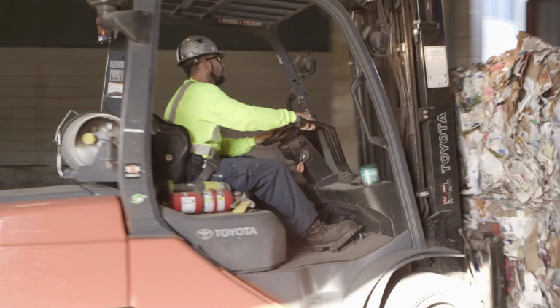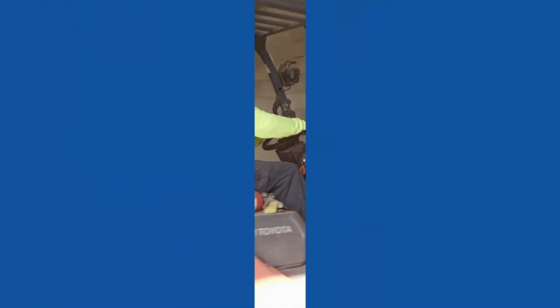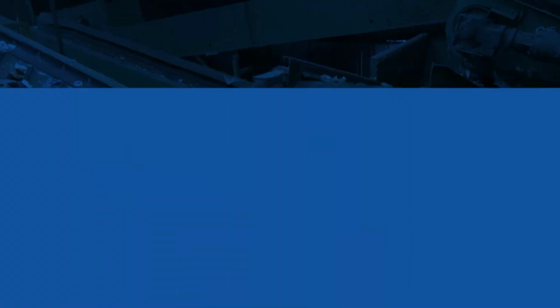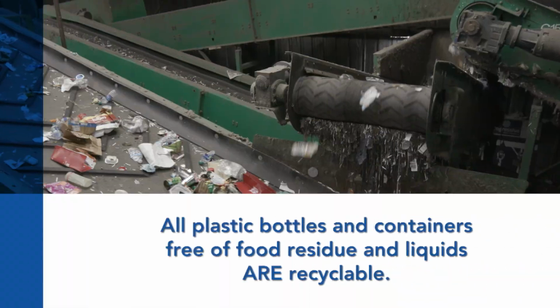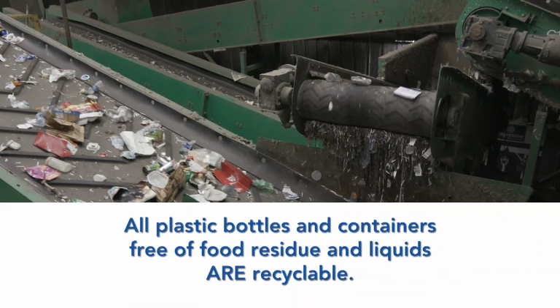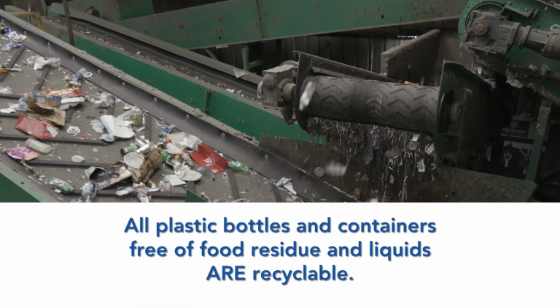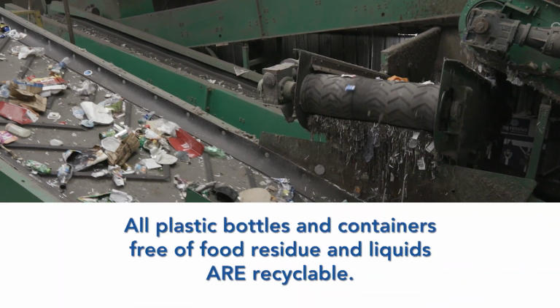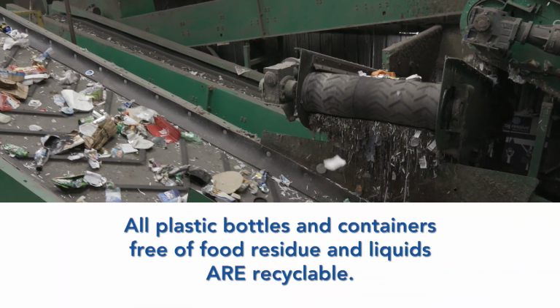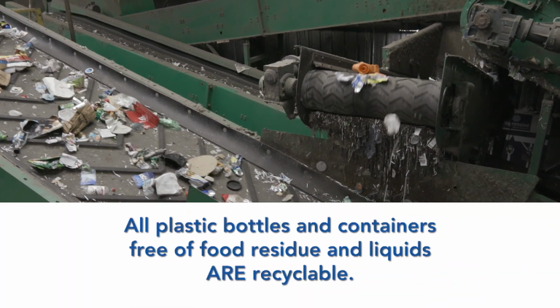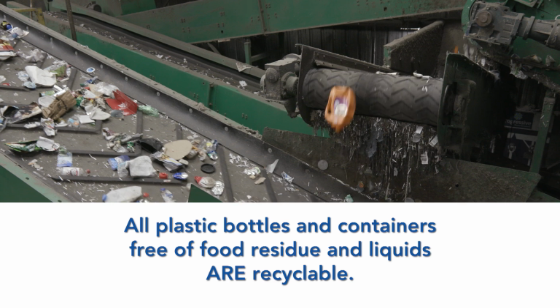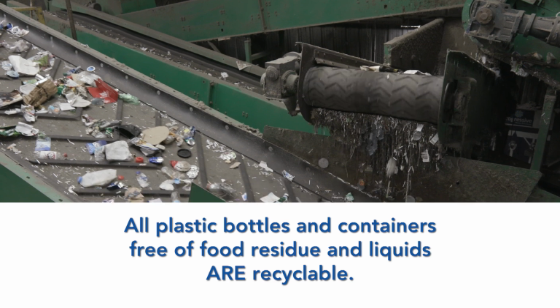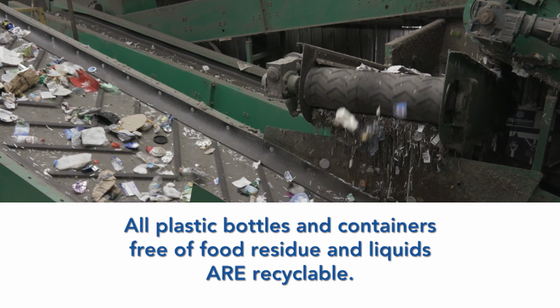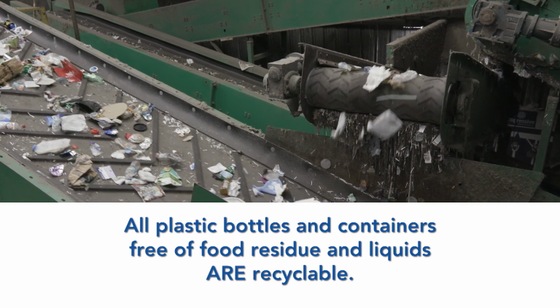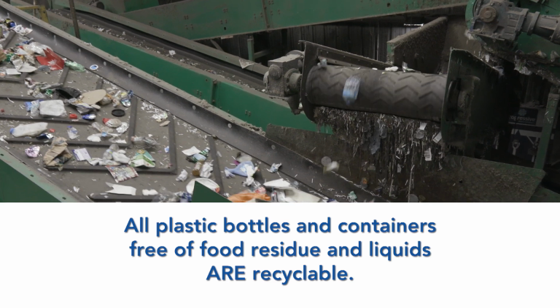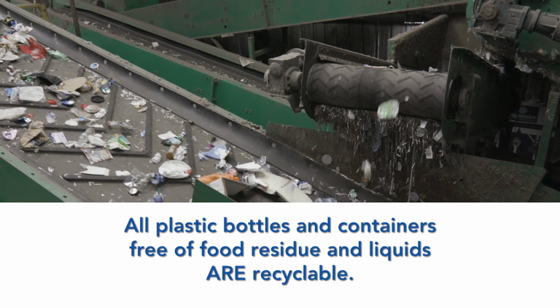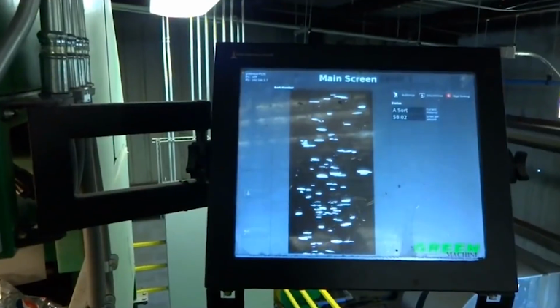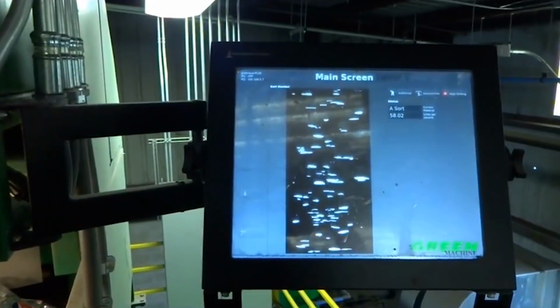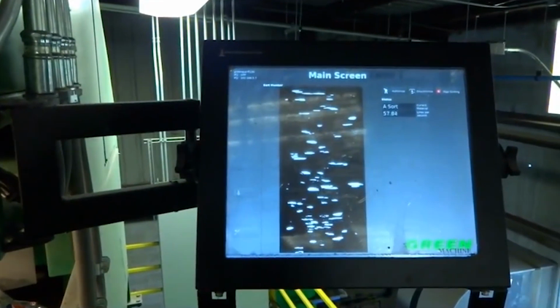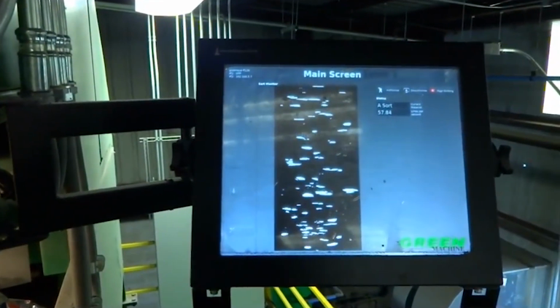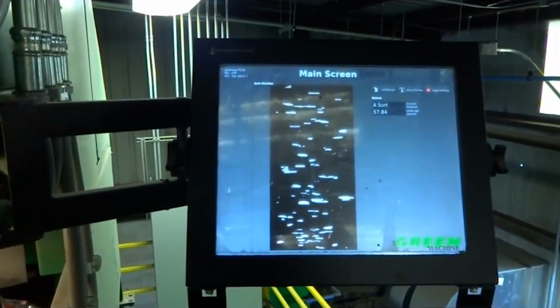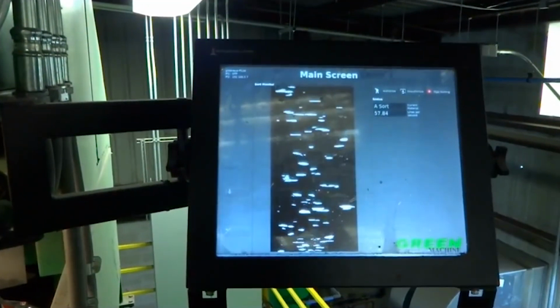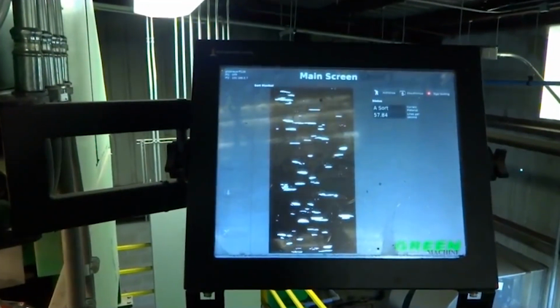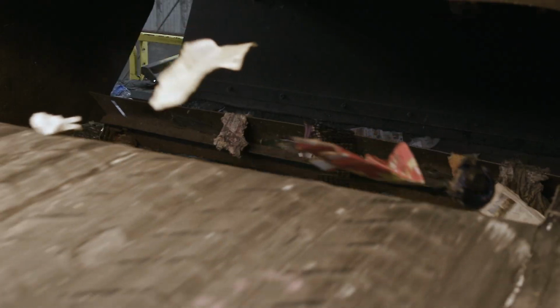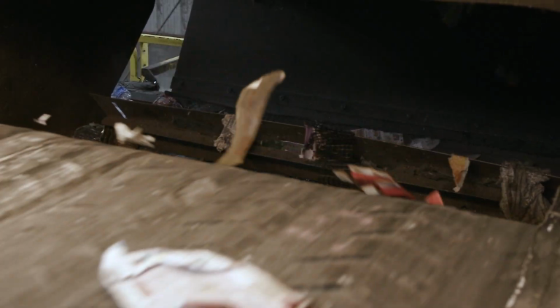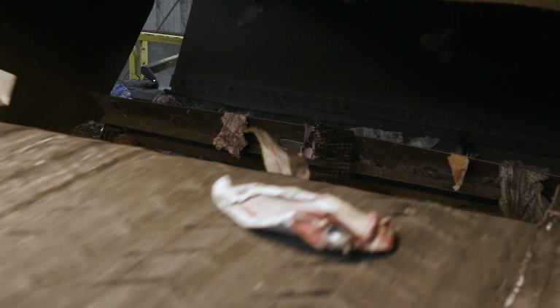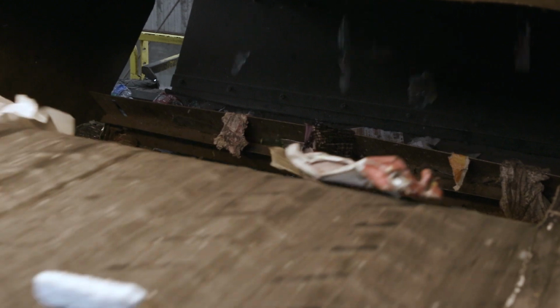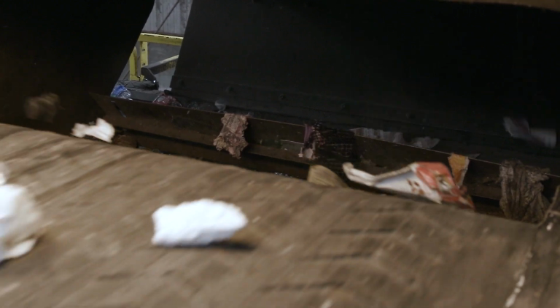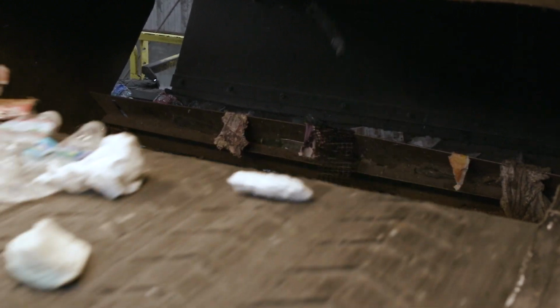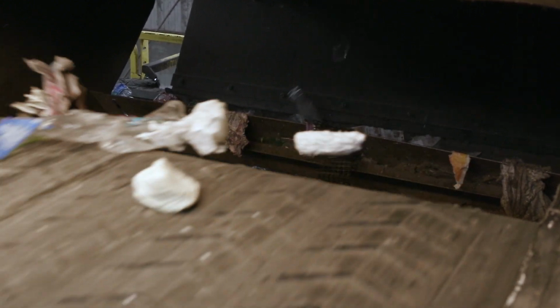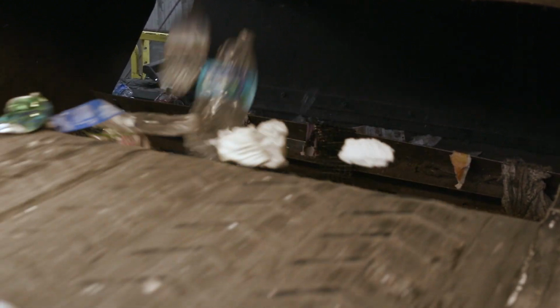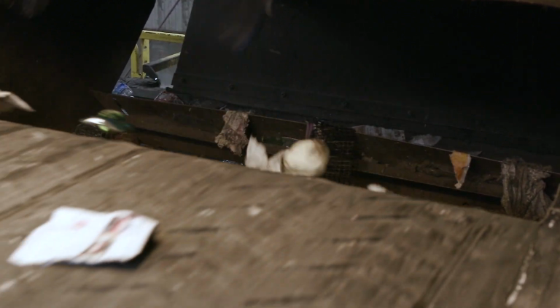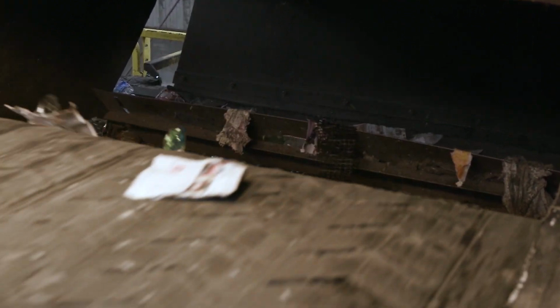Larger plastic and metallic items move on to an optical scanner which identifies PET plastics like water bottles and separates them from other plastics and metals using high-pressure air jets.